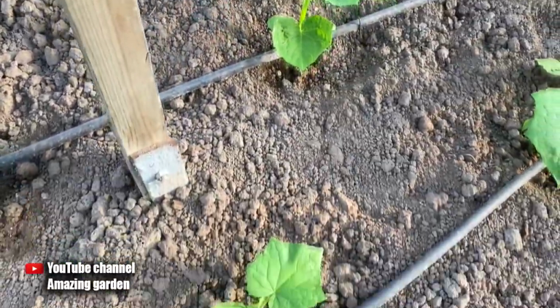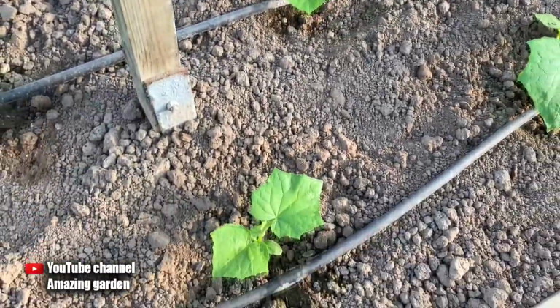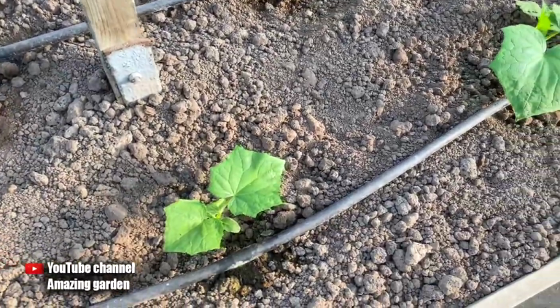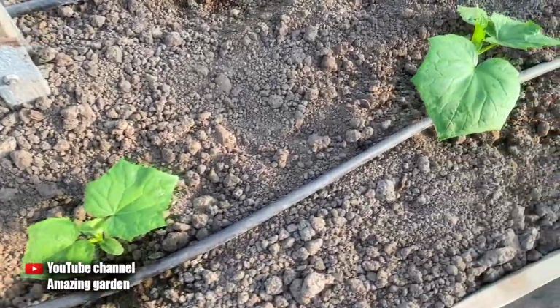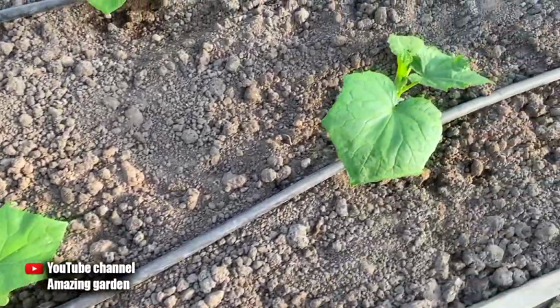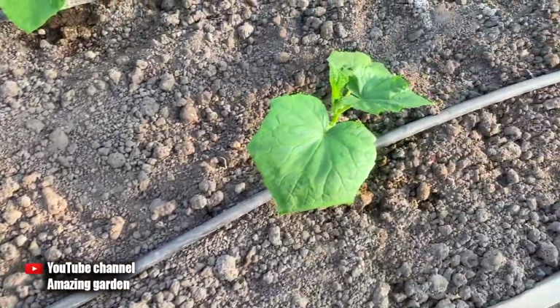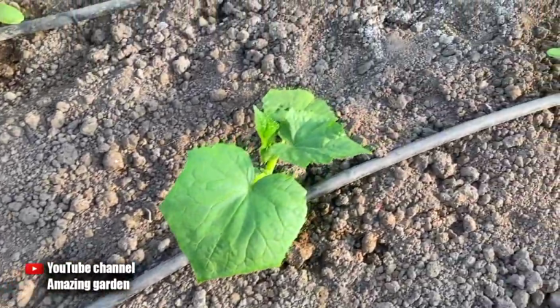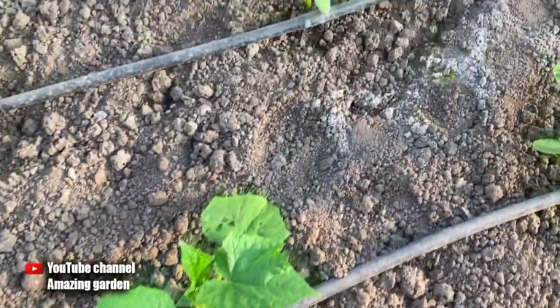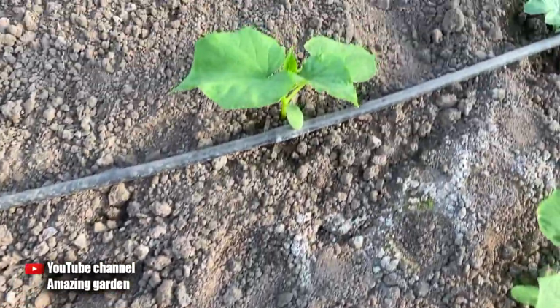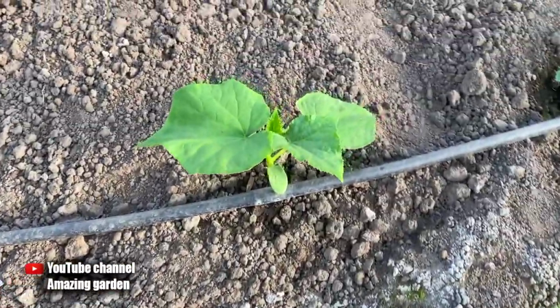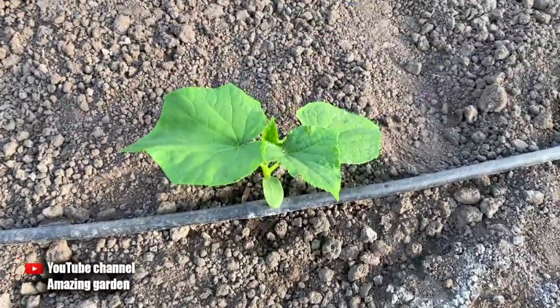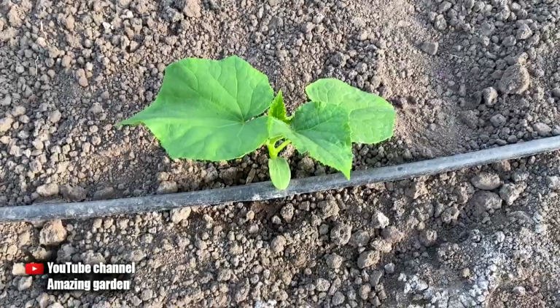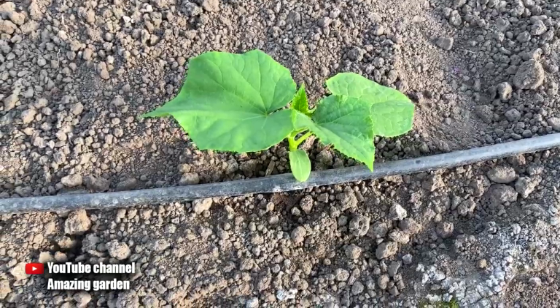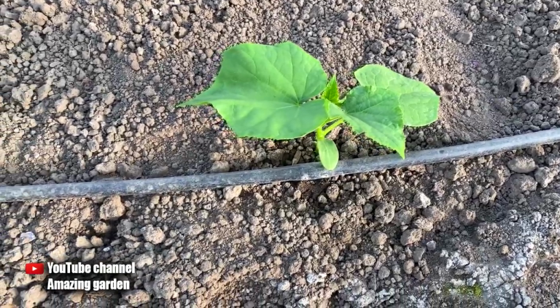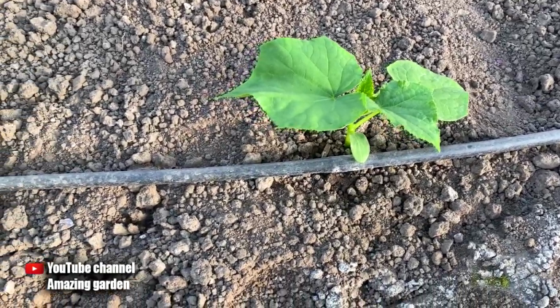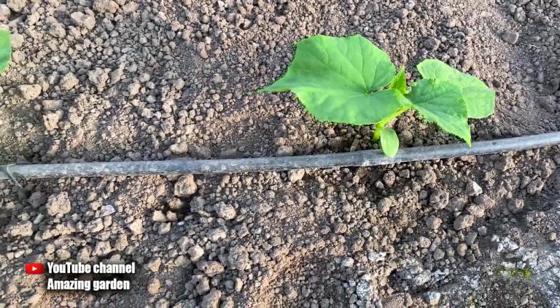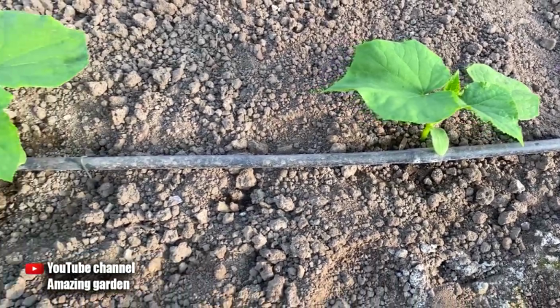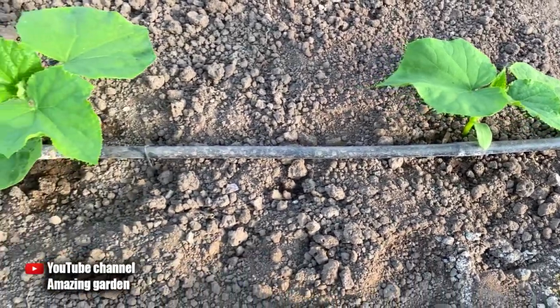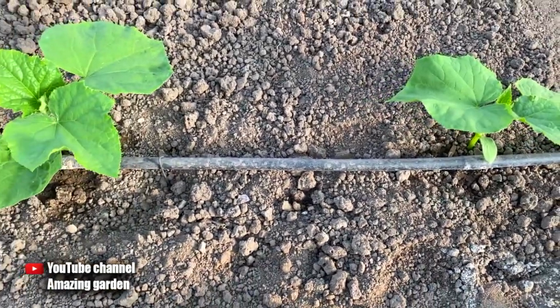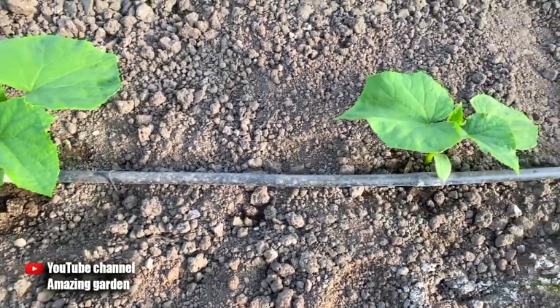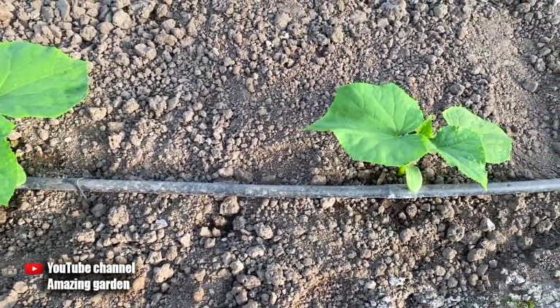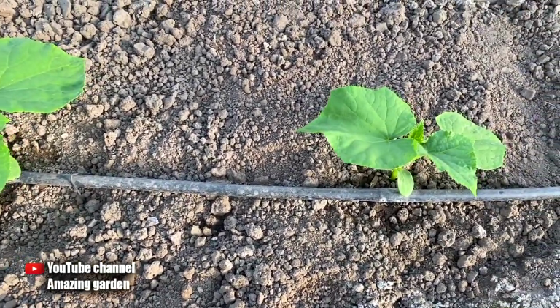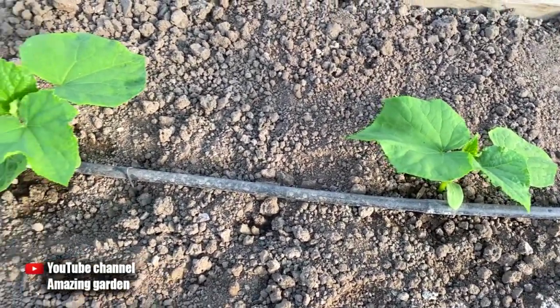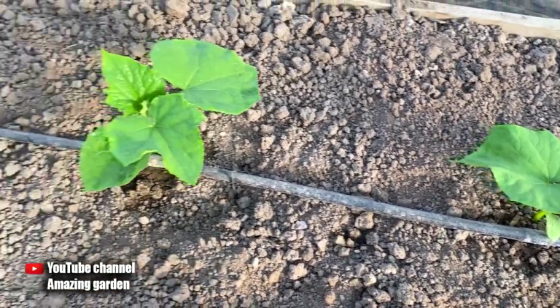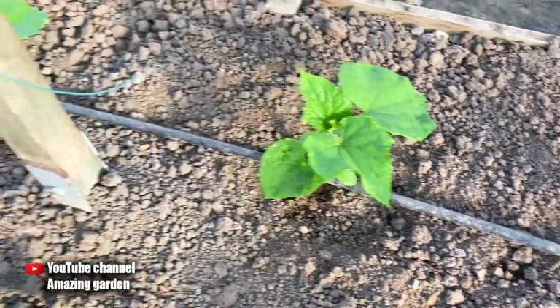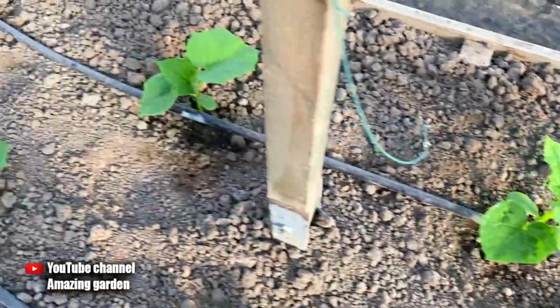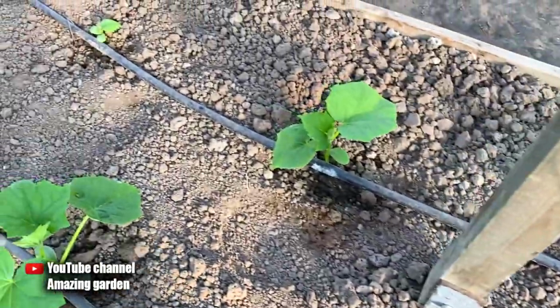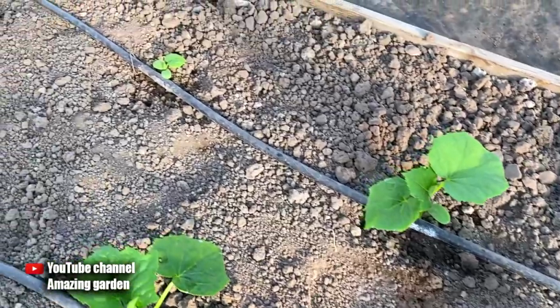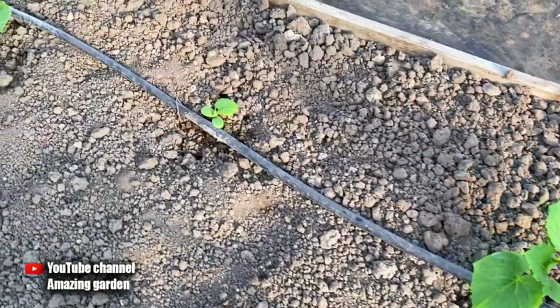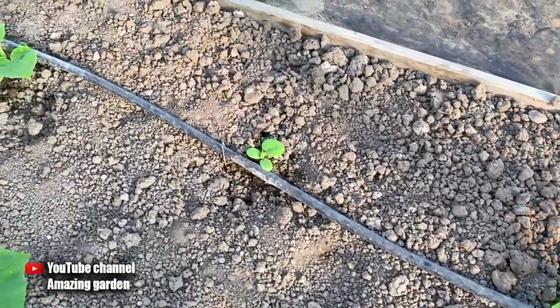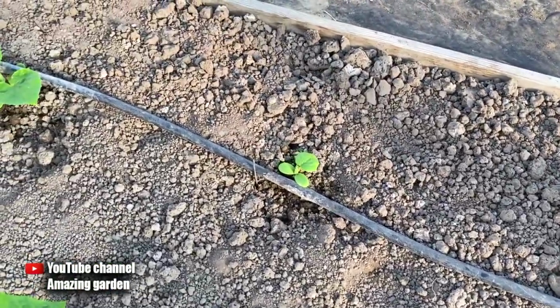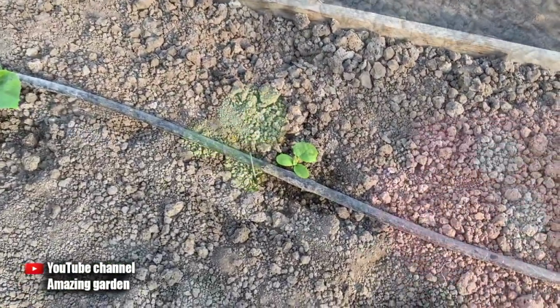Soon these plants will need to be tied up, and the fed cucumbers will begin to yield earlier, in contrast to this one, on which there is only one full-fledged leaf — and as you can see, this cucumber is not going to grow.